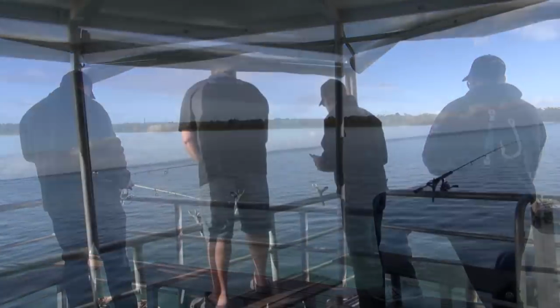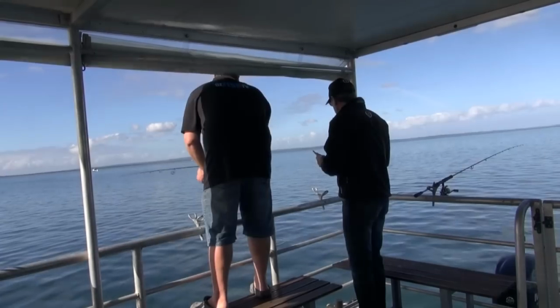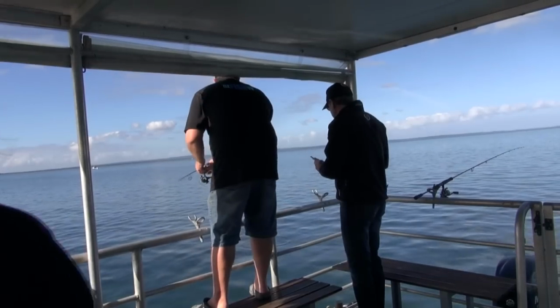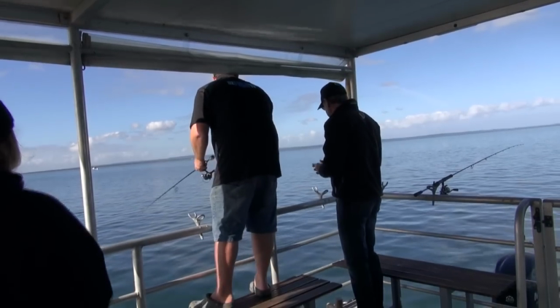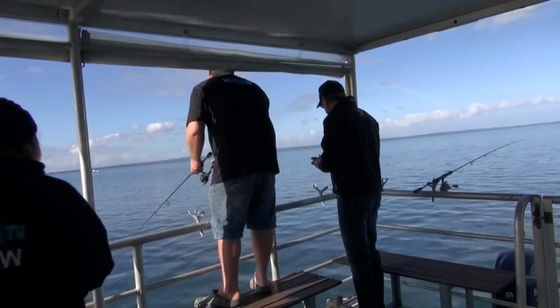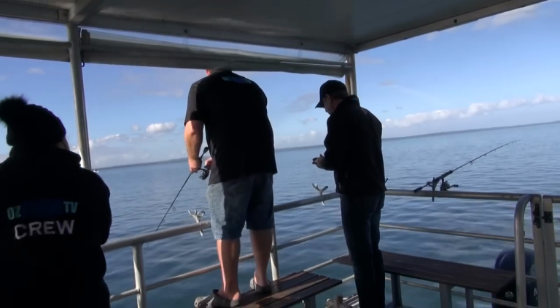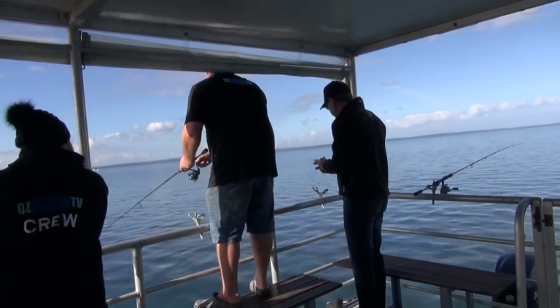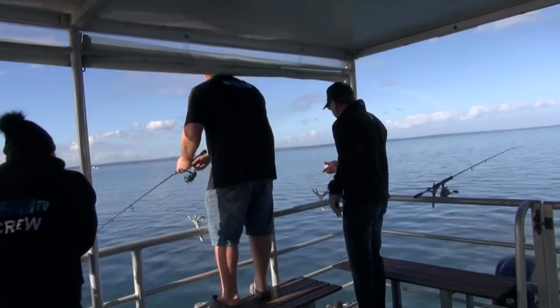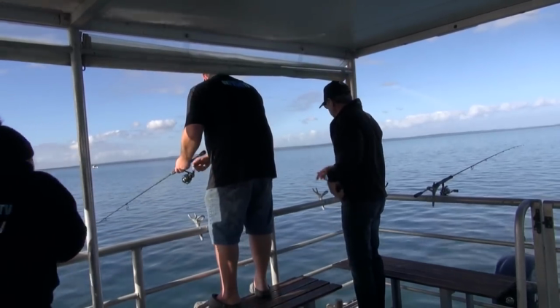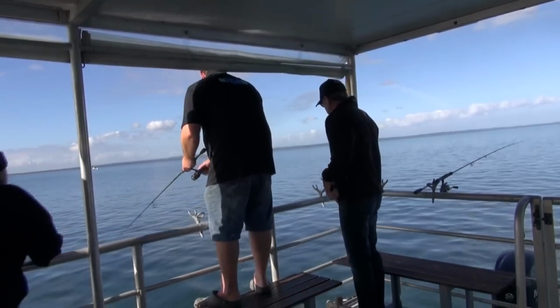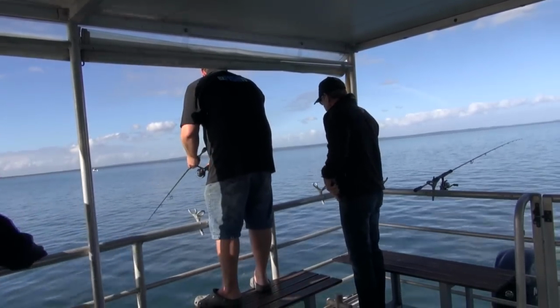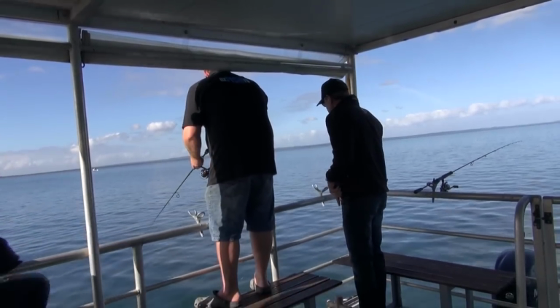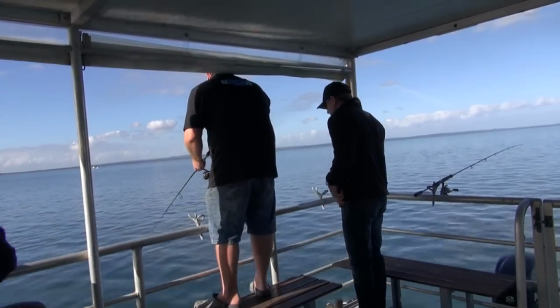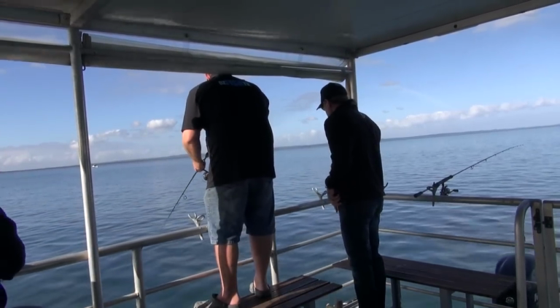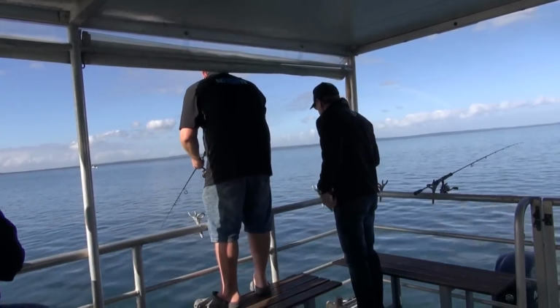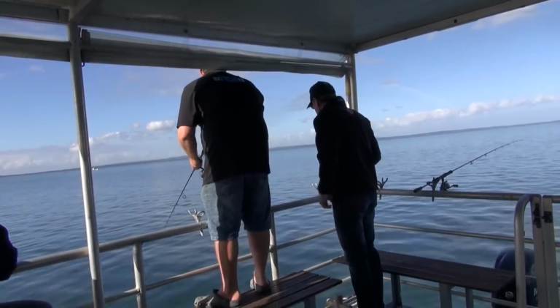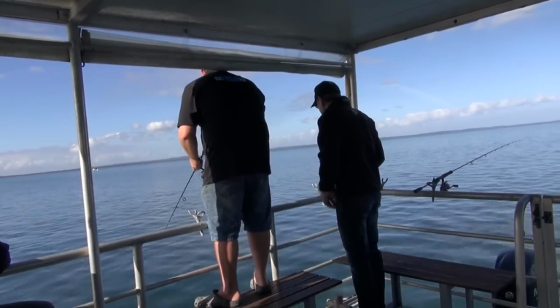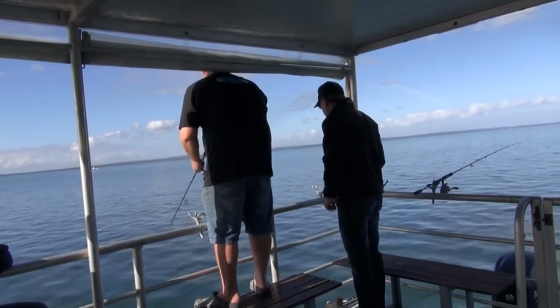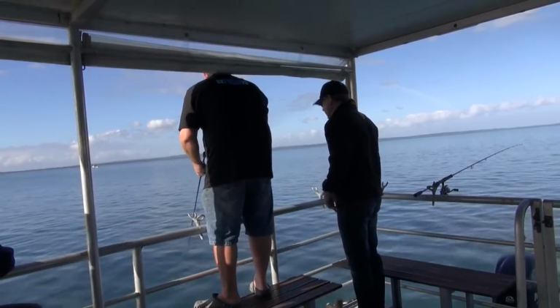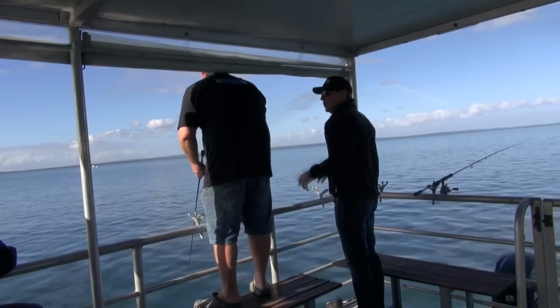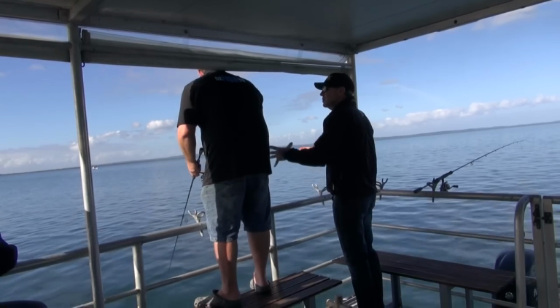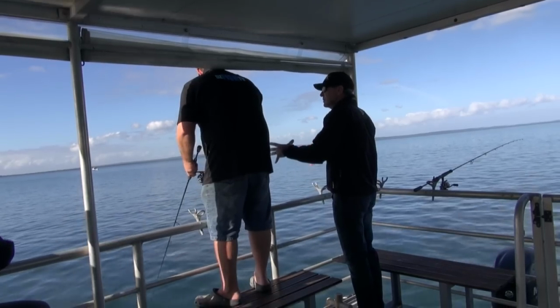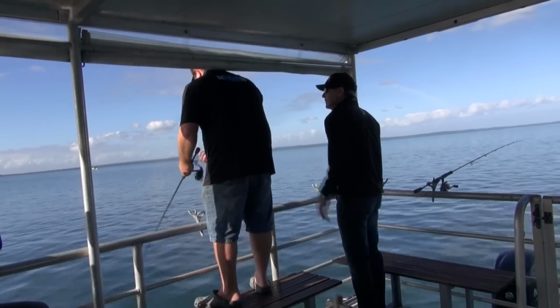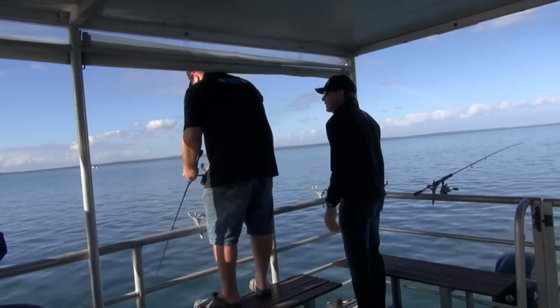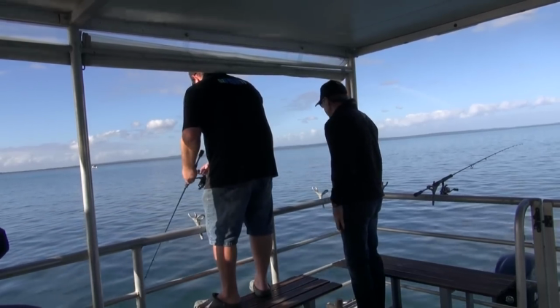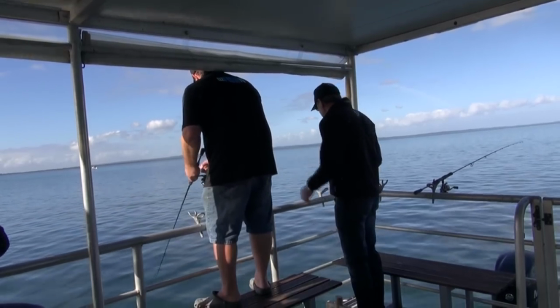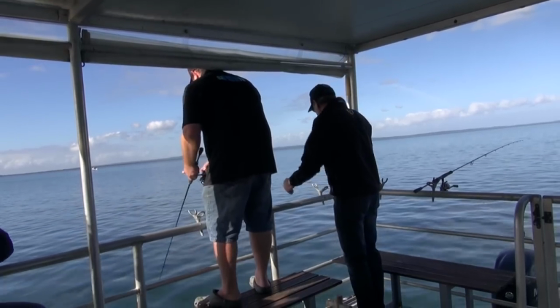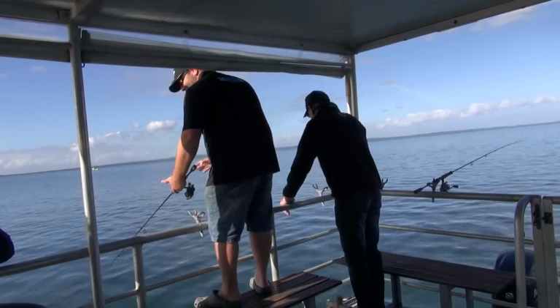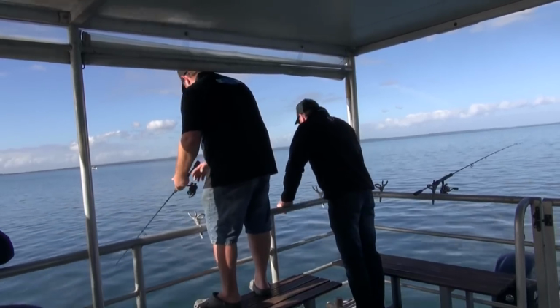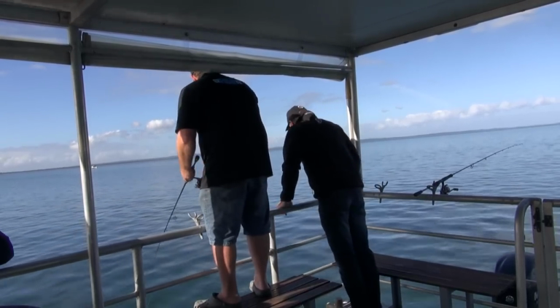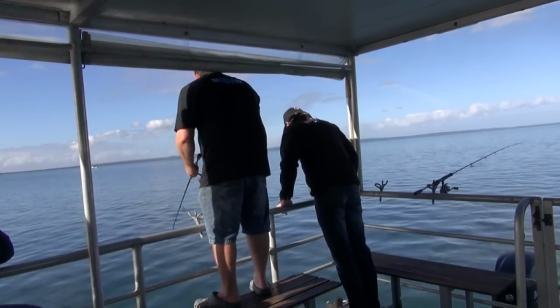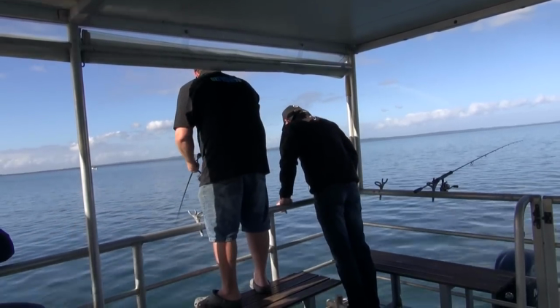Can you see the flounder? Yeah, I can see him — beautiful, look at that. He went straight into the grass. He's a nice one — the biggest flounder I've ever seen. Have we got a spear to get him?